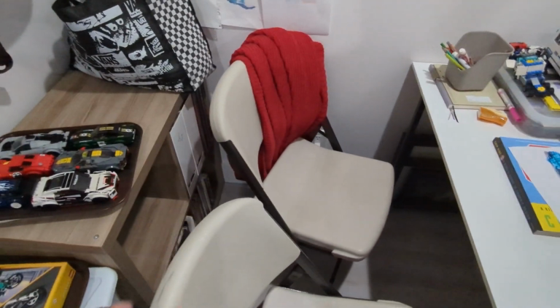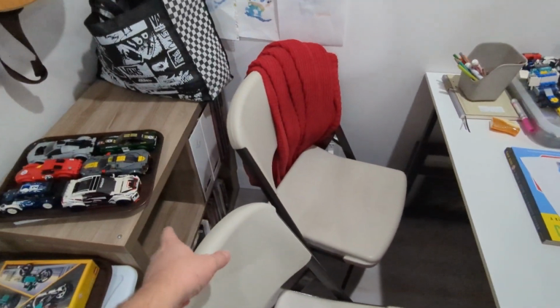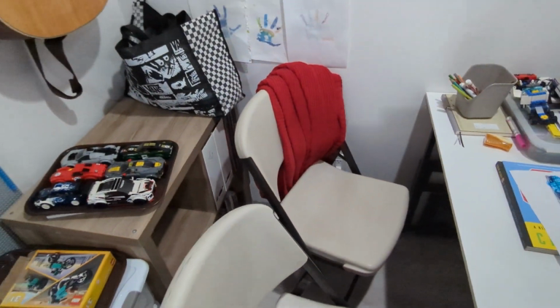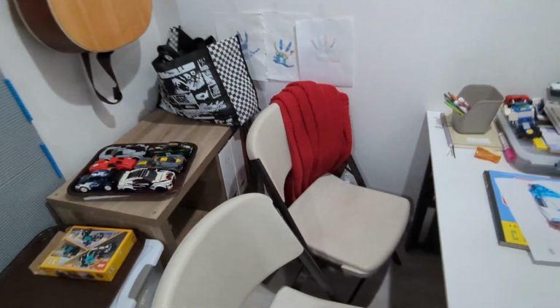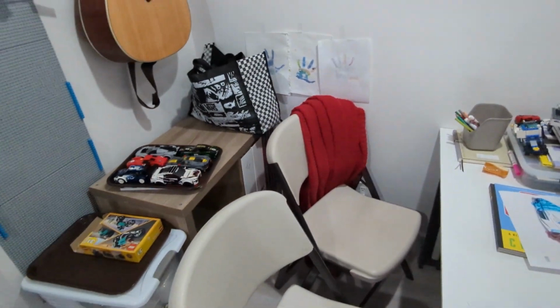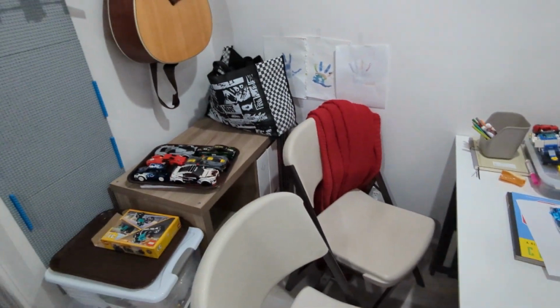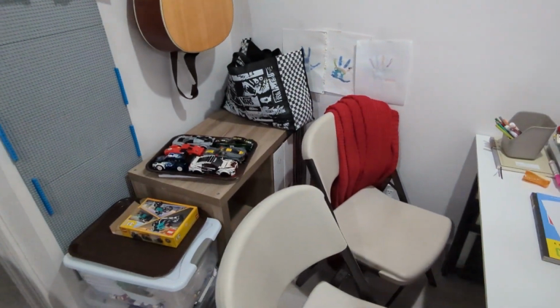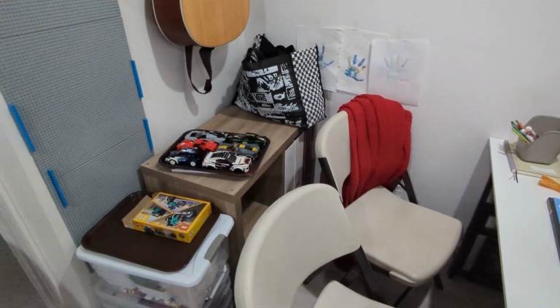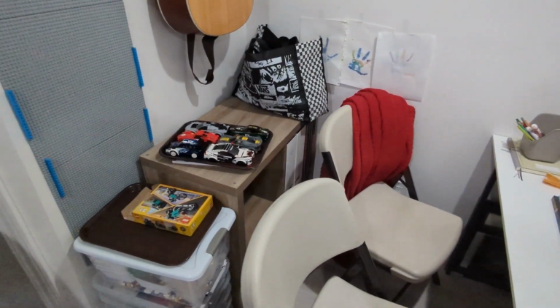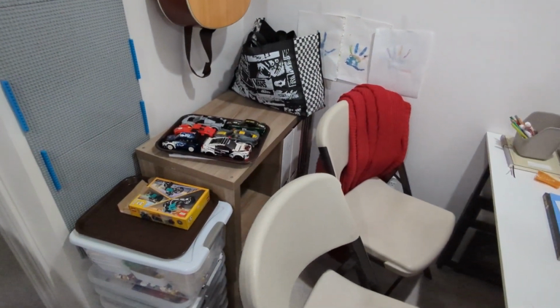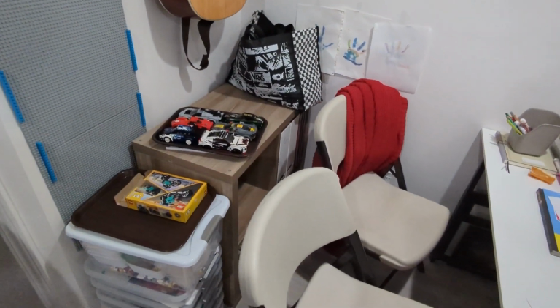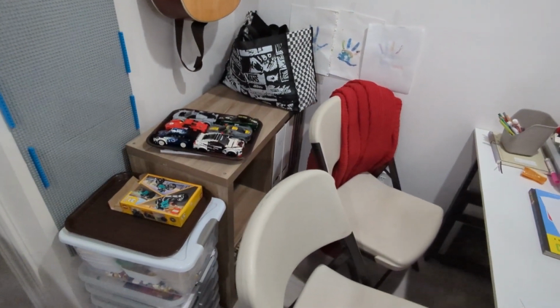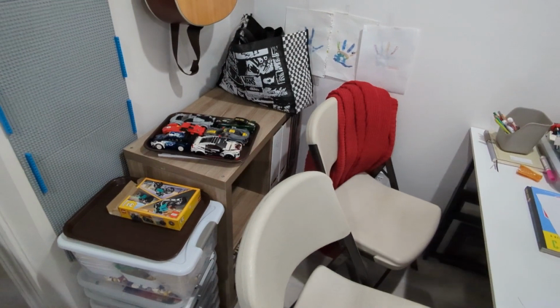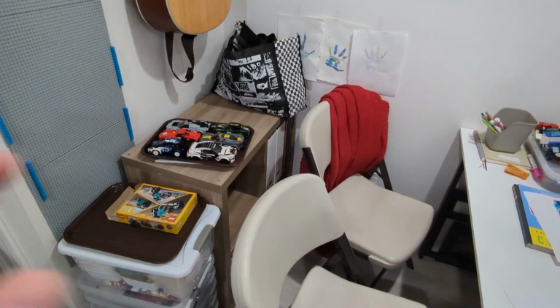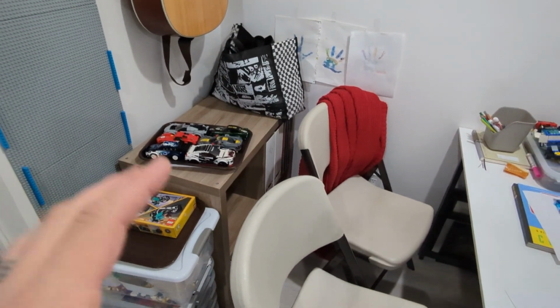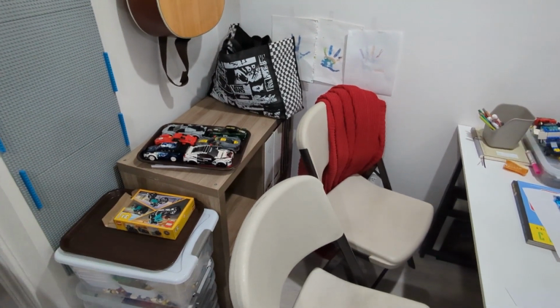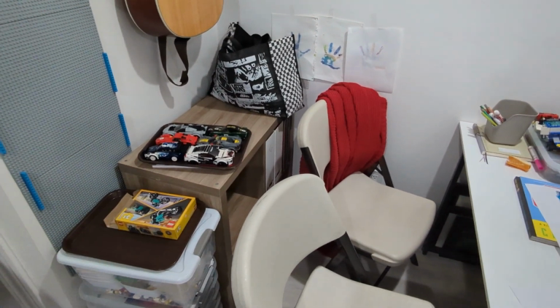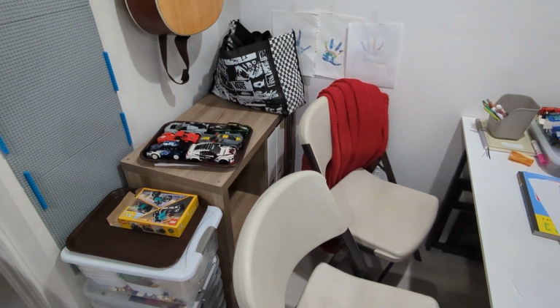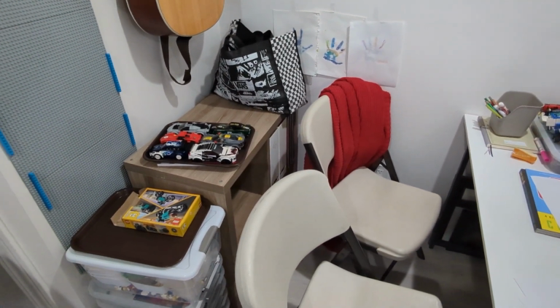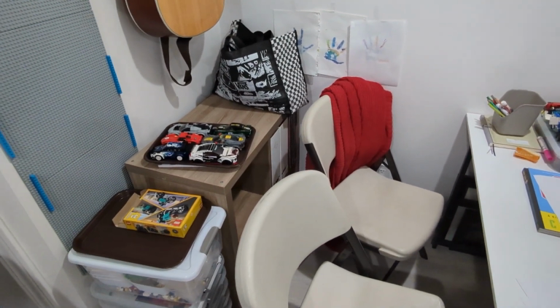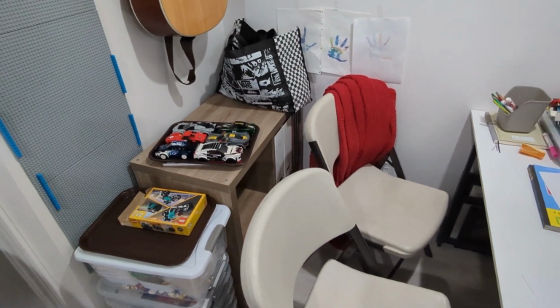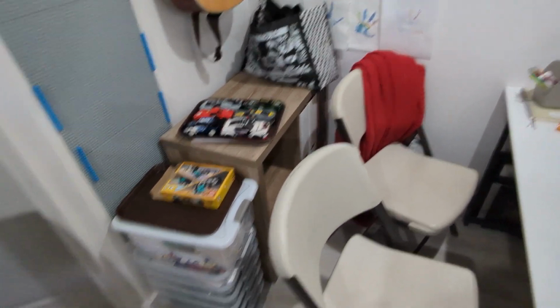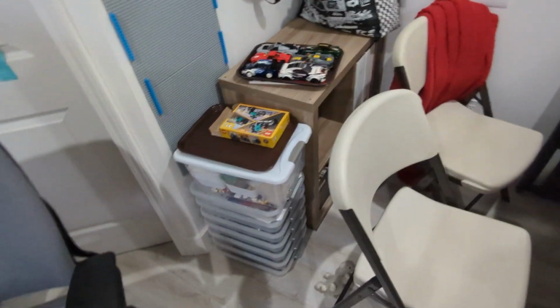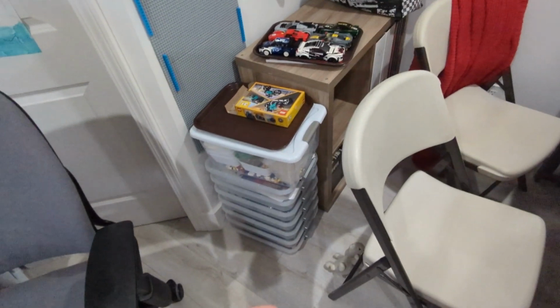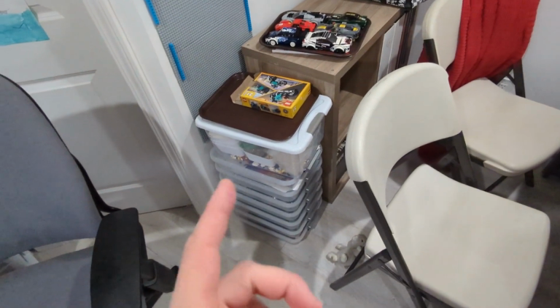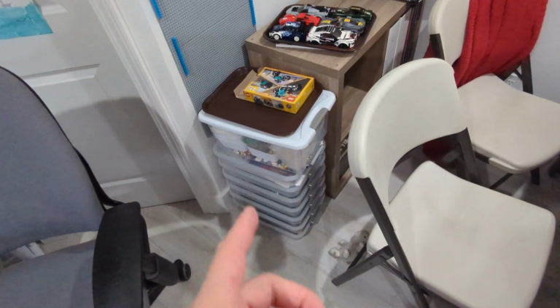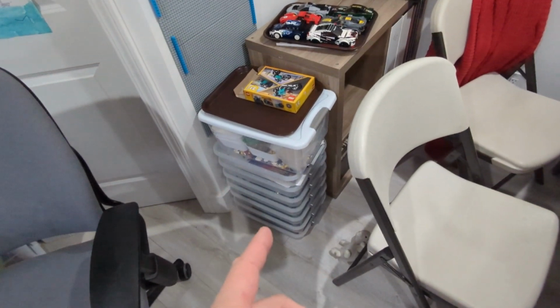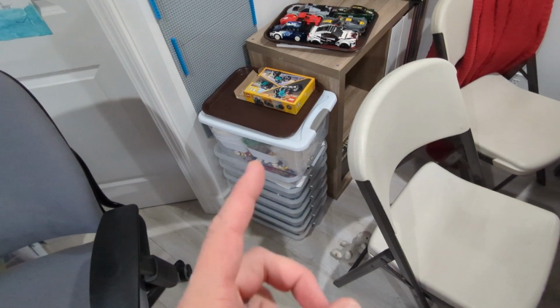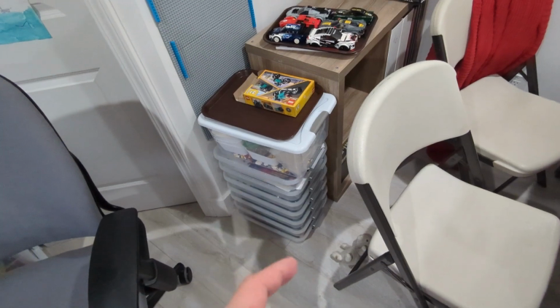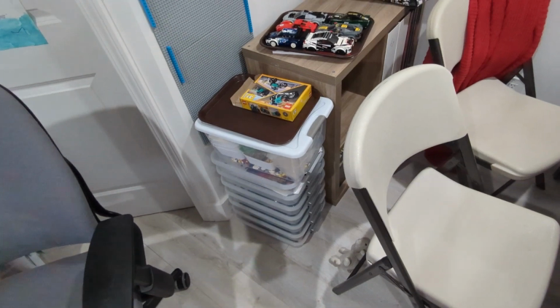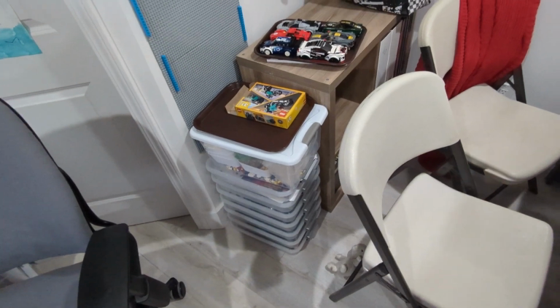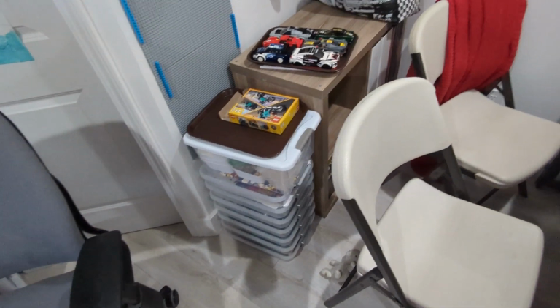I can reuse that cubby a little bit more — I need to figure out a better storage solution of boxes or something that can go in there. Plenty to work through. I think that'll be it for this video. Thanks for watching.